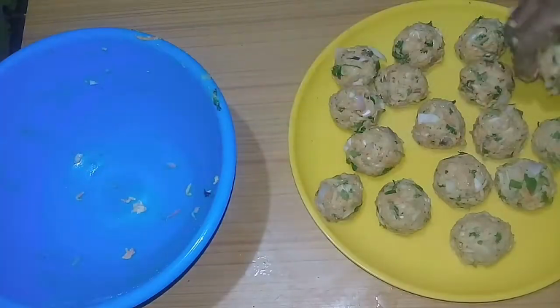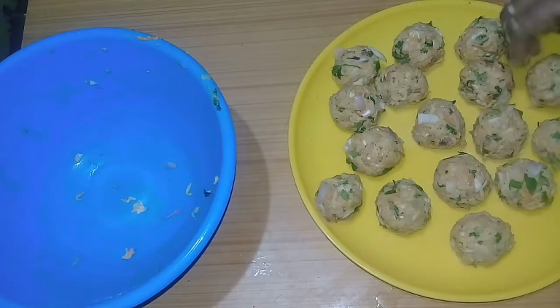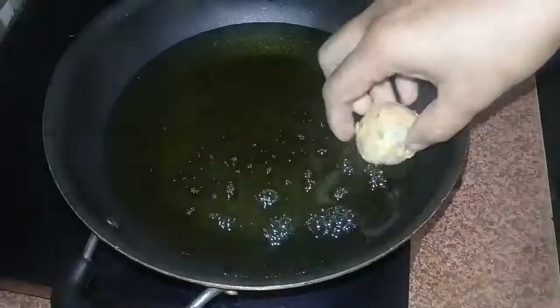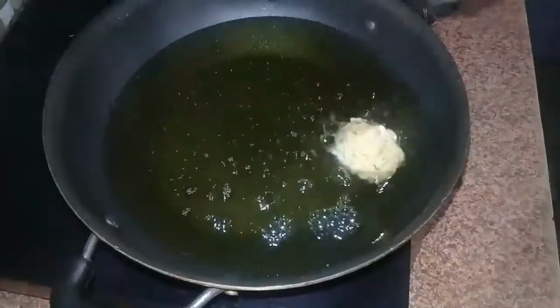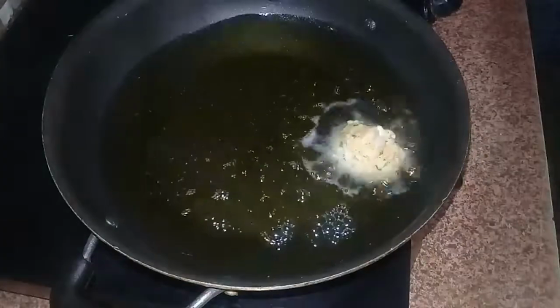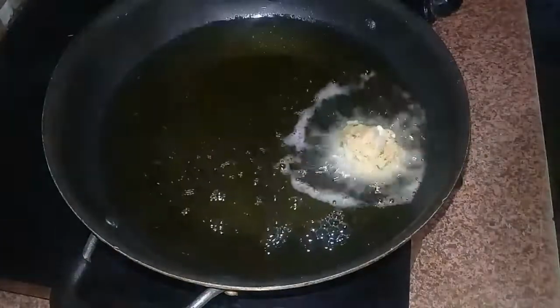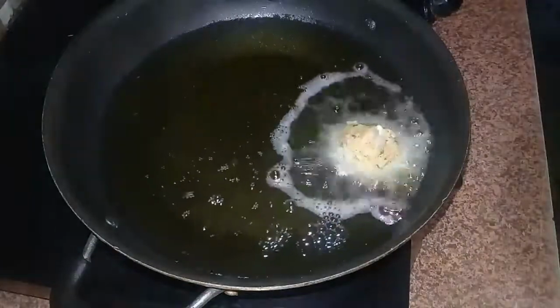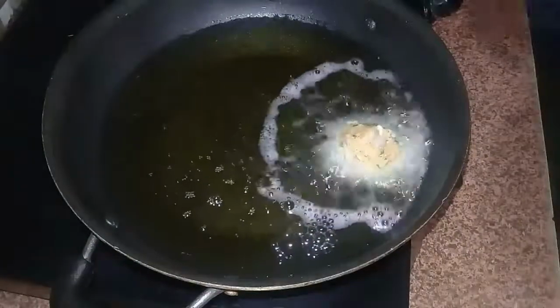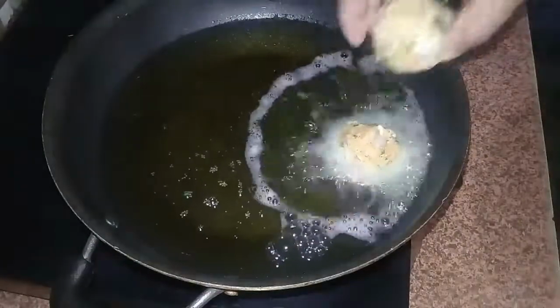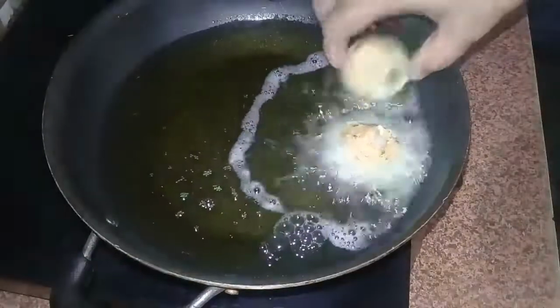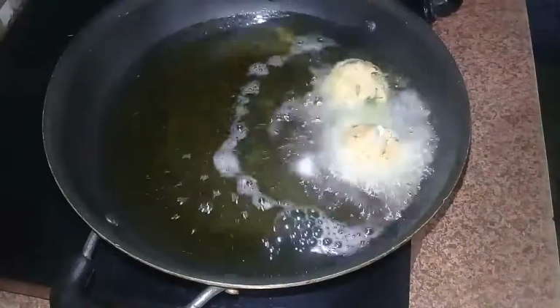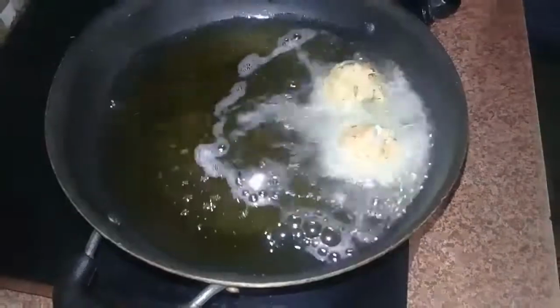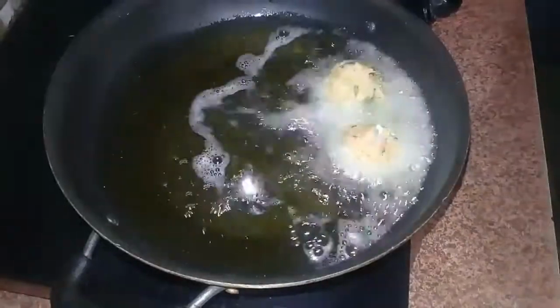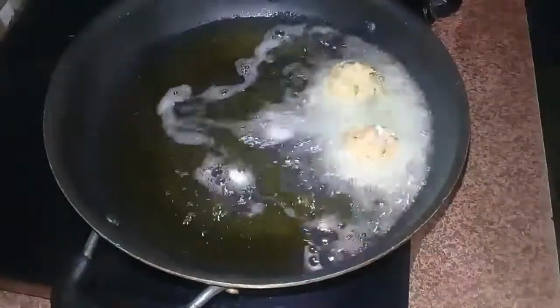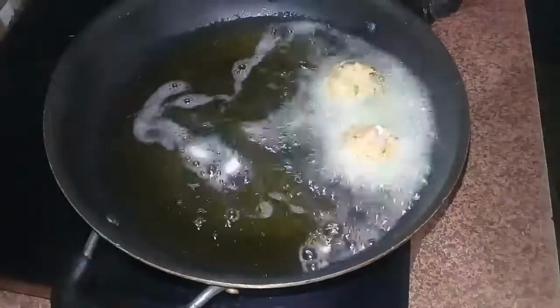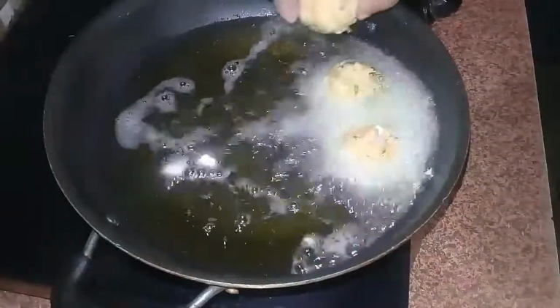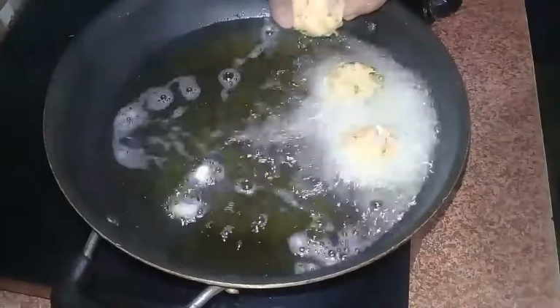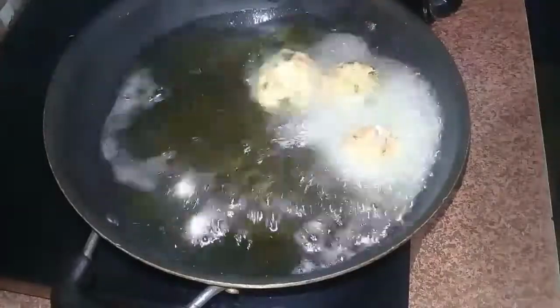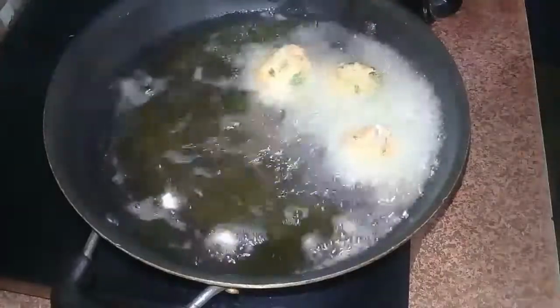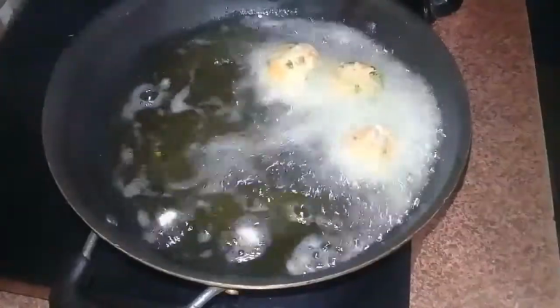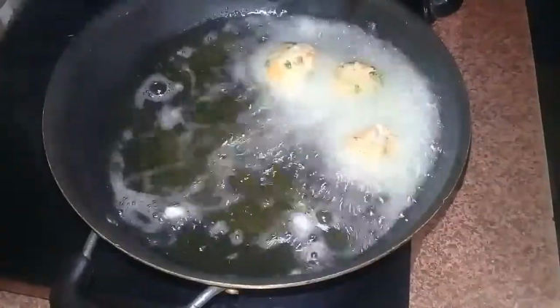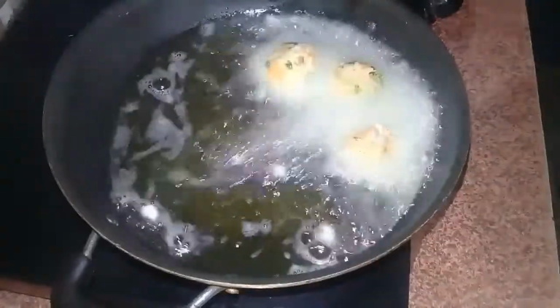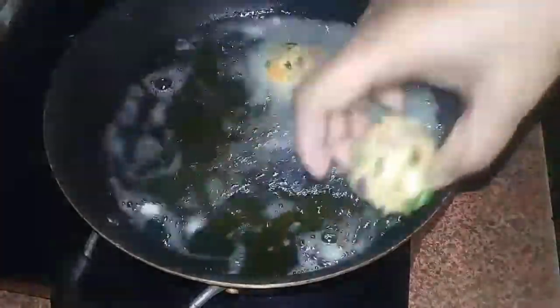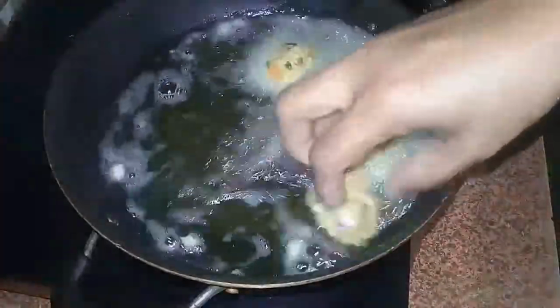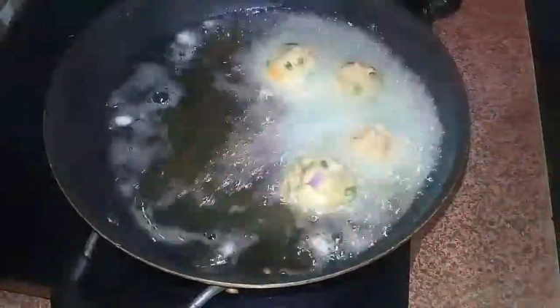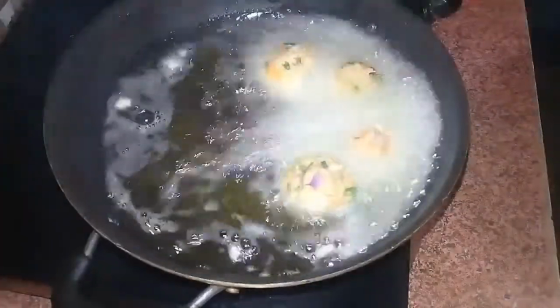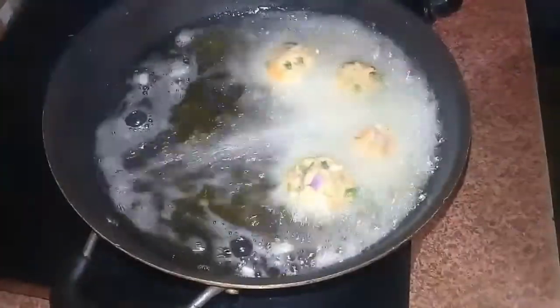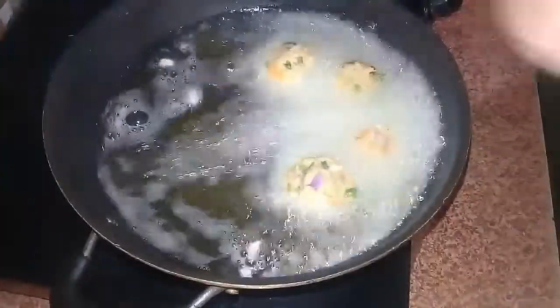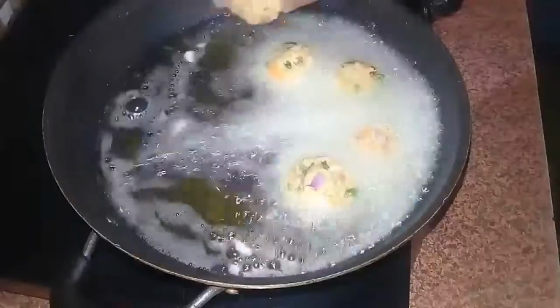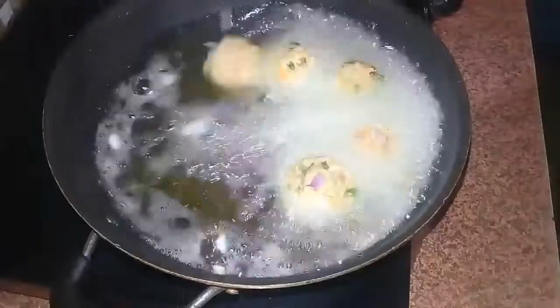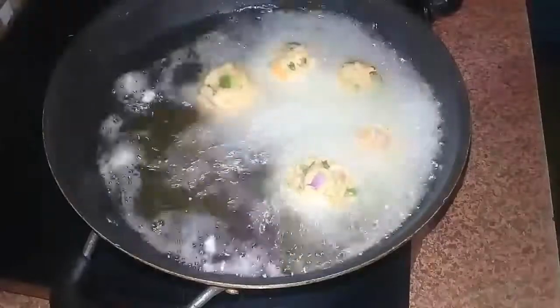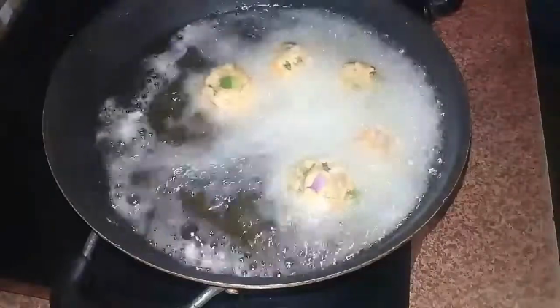Let's fry the oil in a deep-fryer and fry until done.